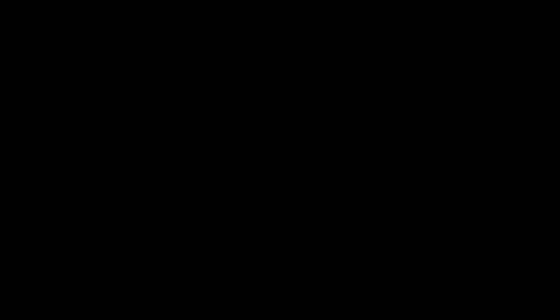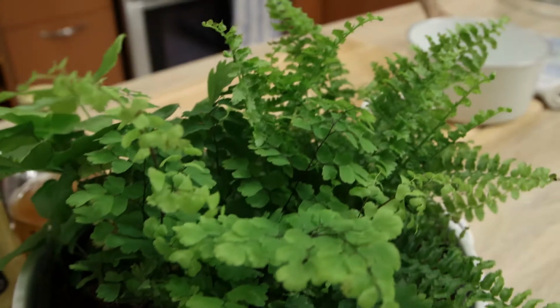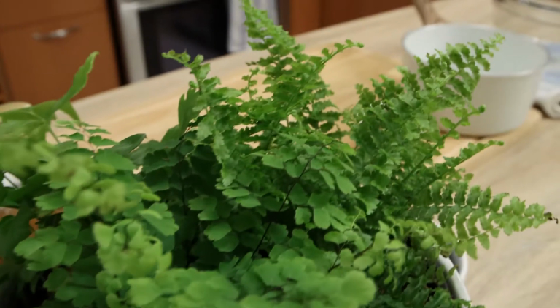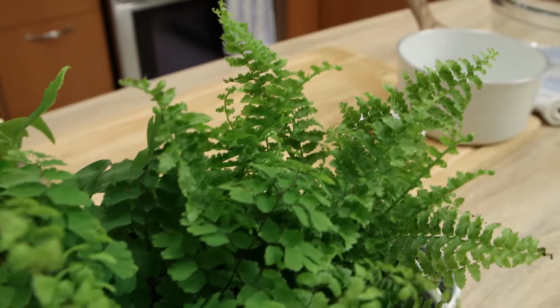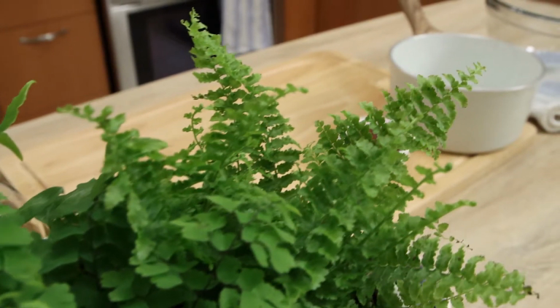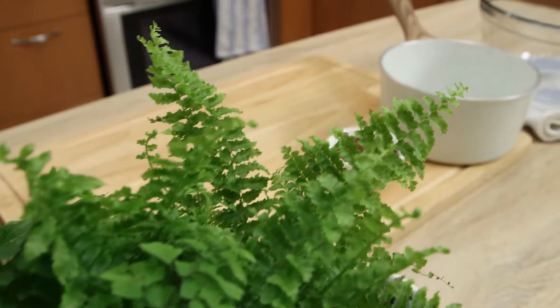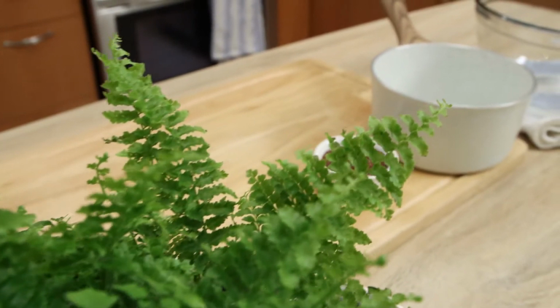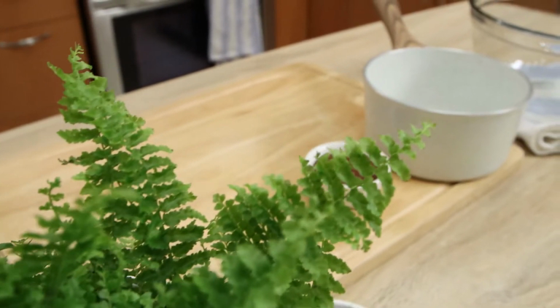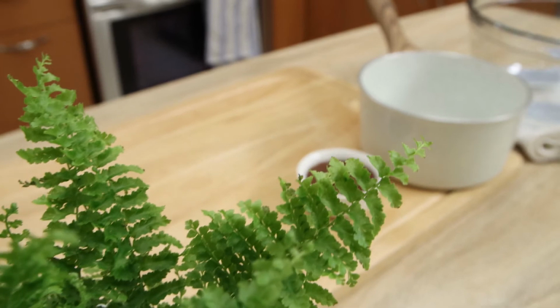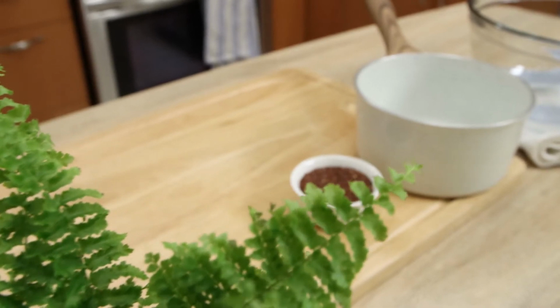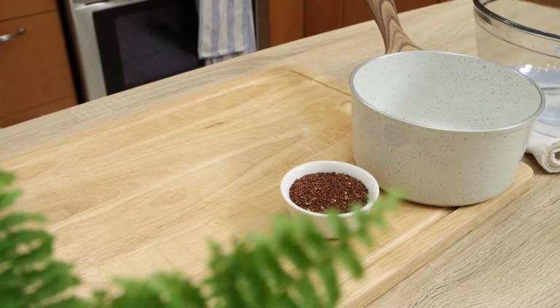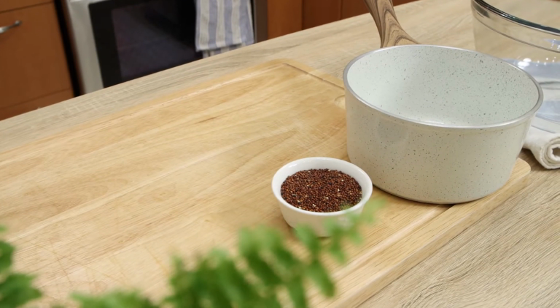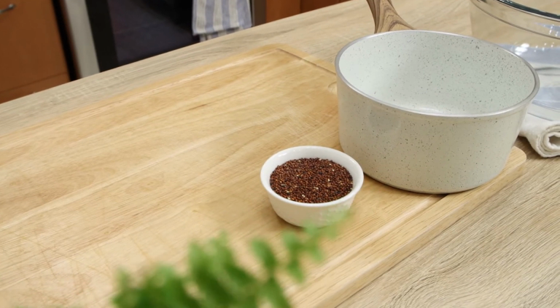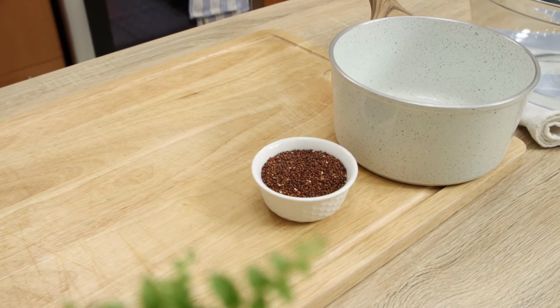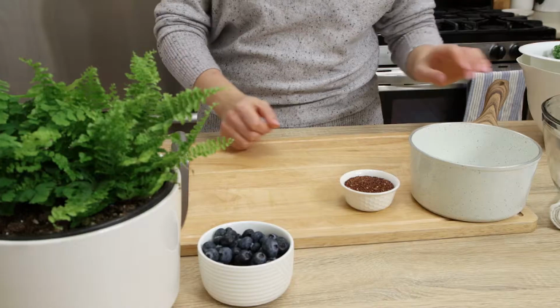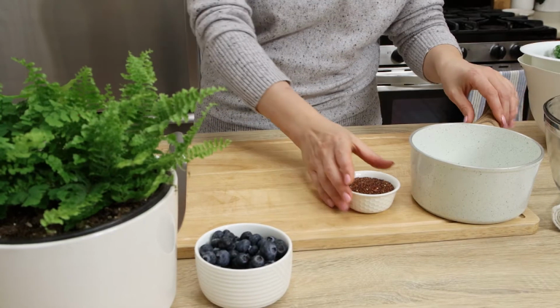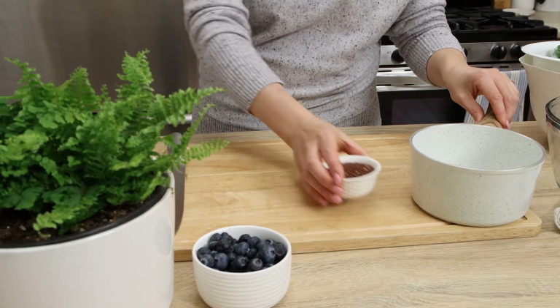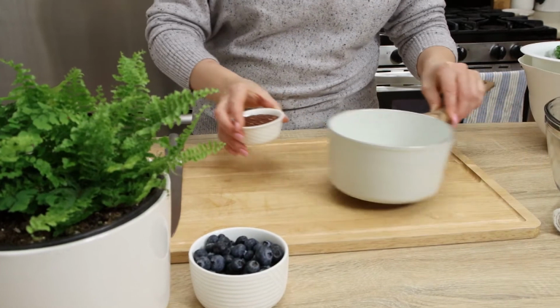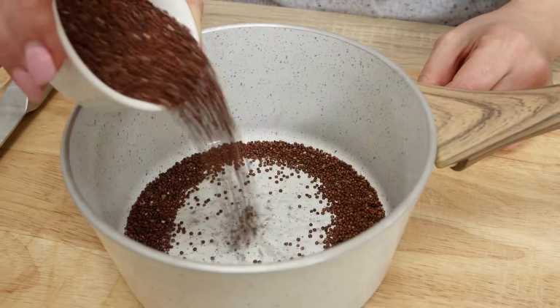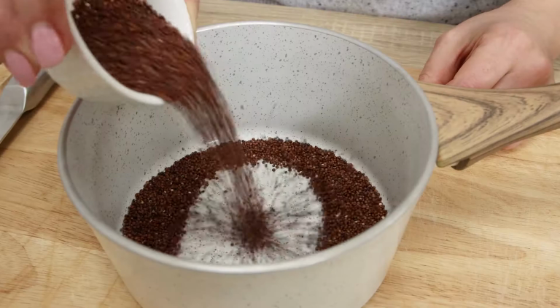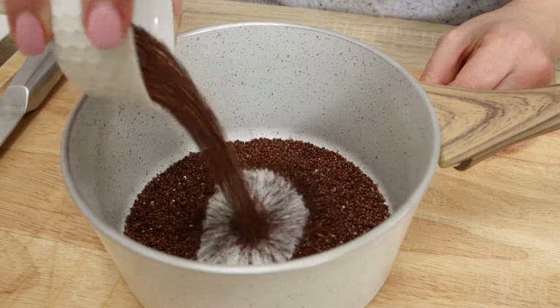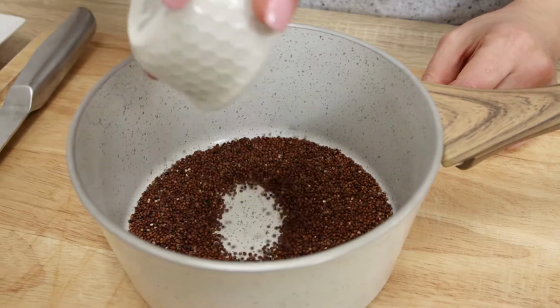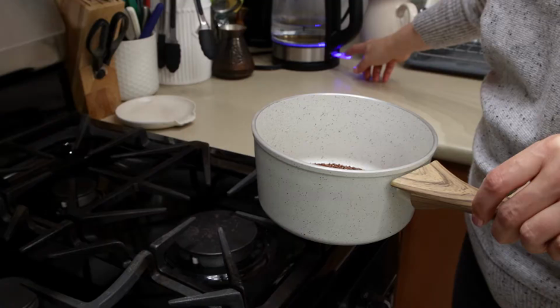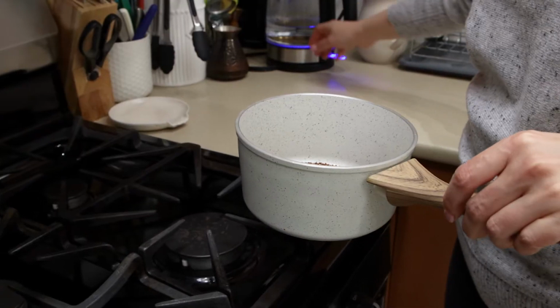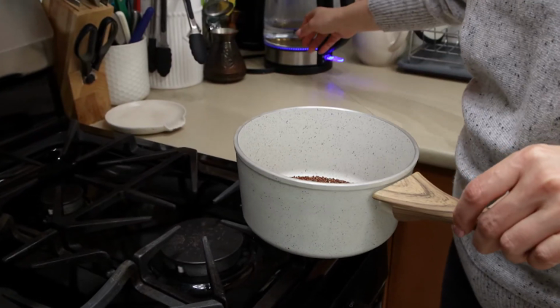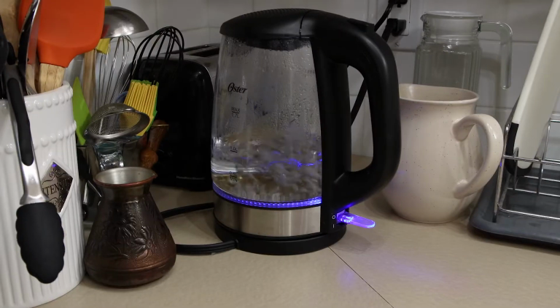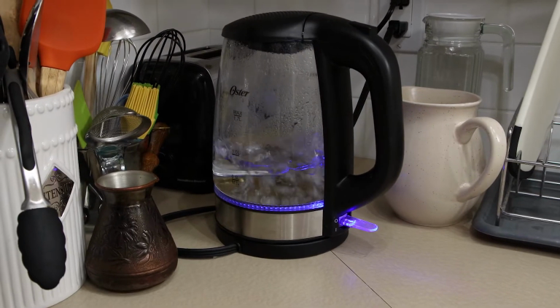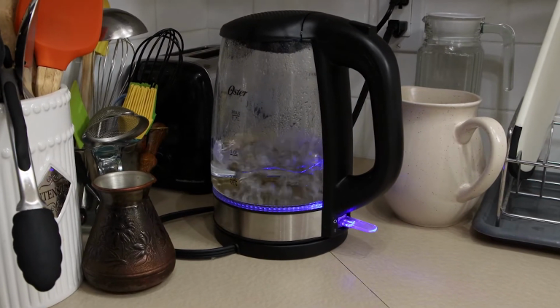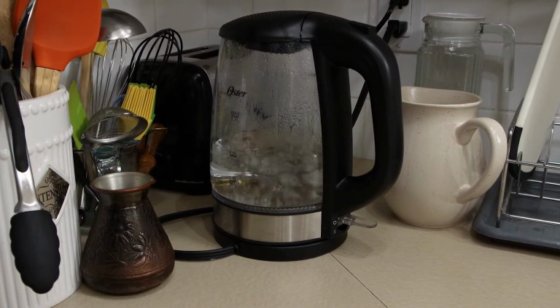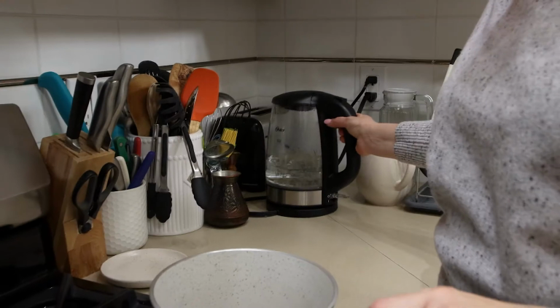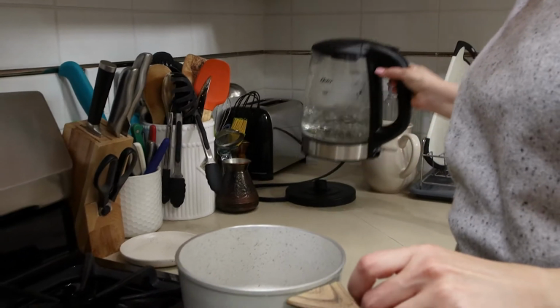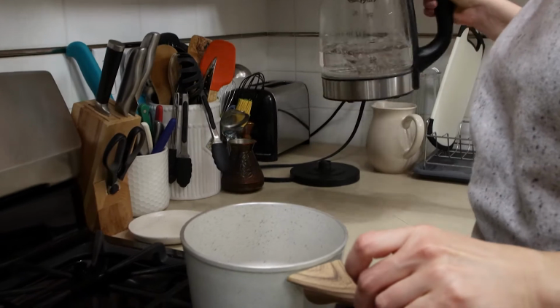Hi, foodies! In today's video, we're showing how to make a simple salad that takes minutes and is different from any other salad you typically make. This recipe is vegan, so confidently share it with those of your family members and friends who prefer a vegan diet.